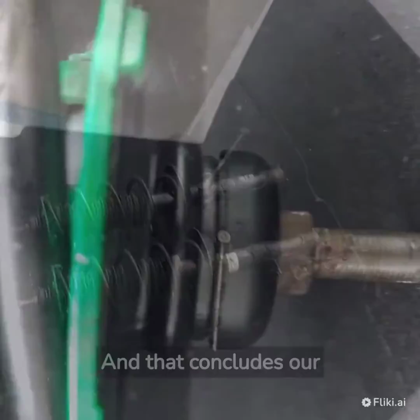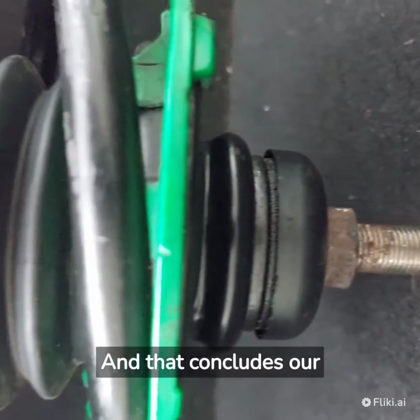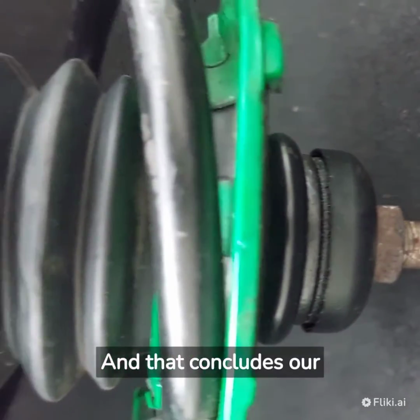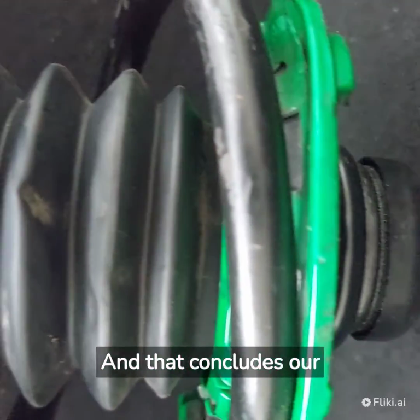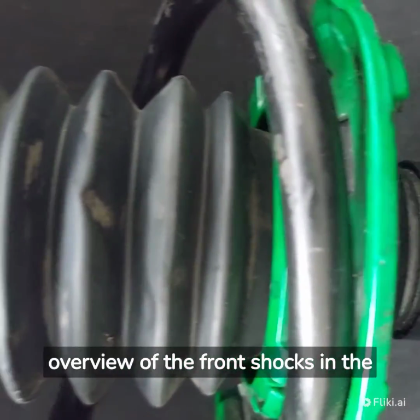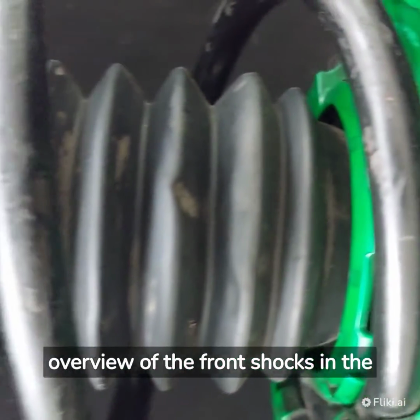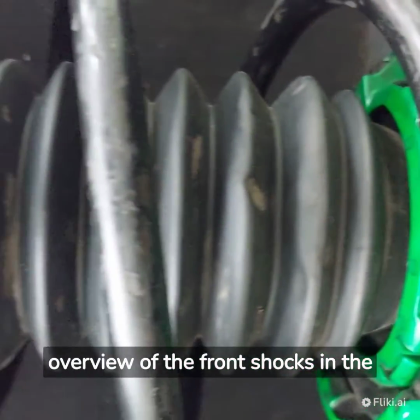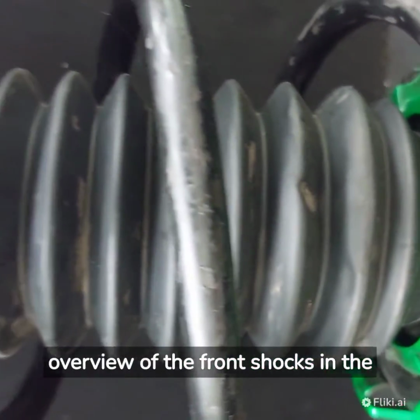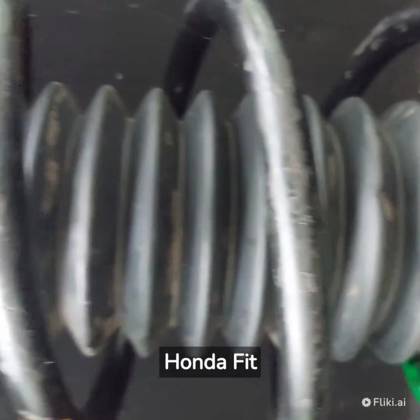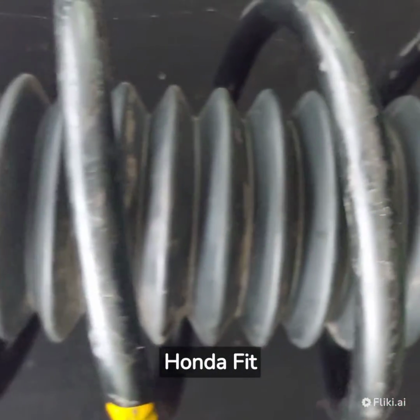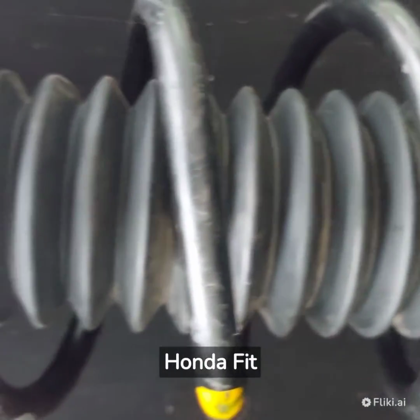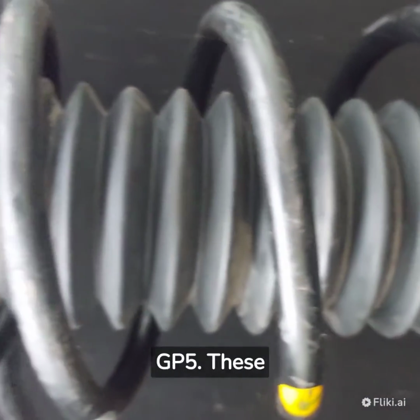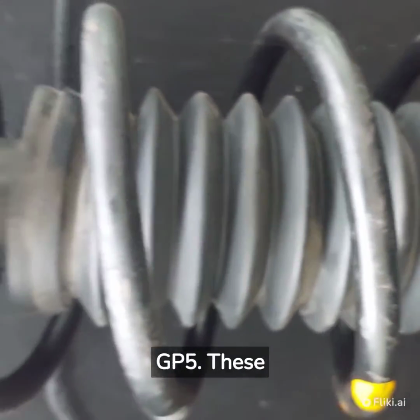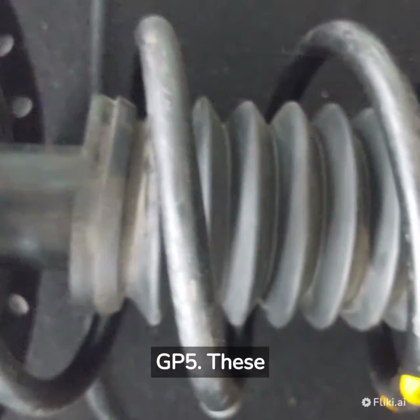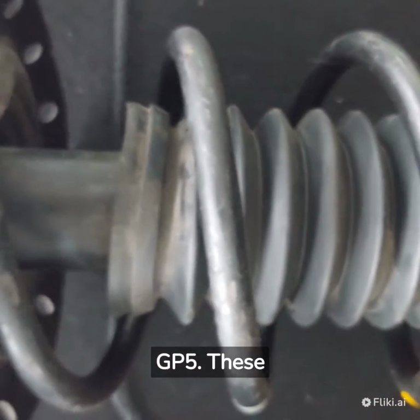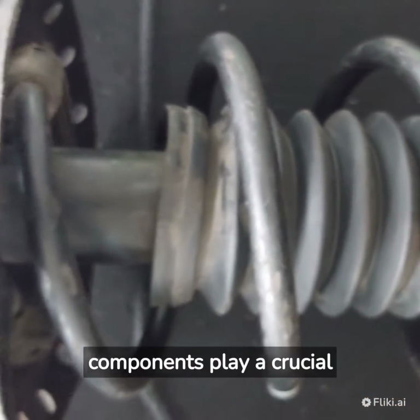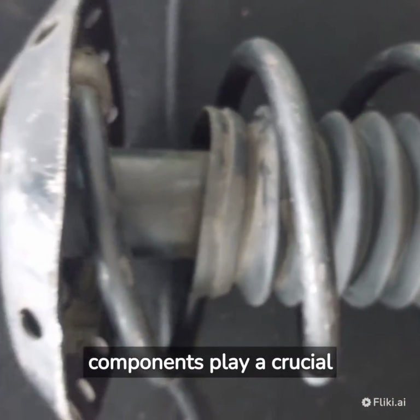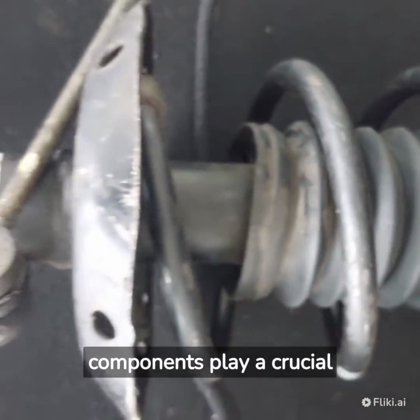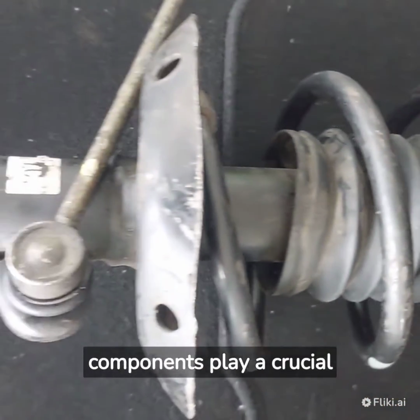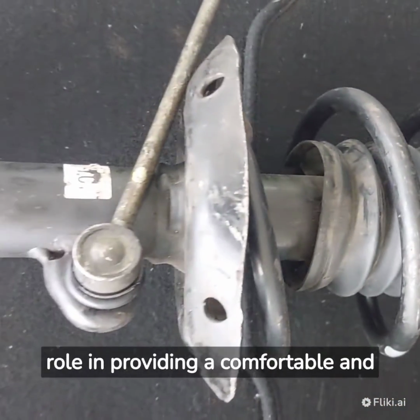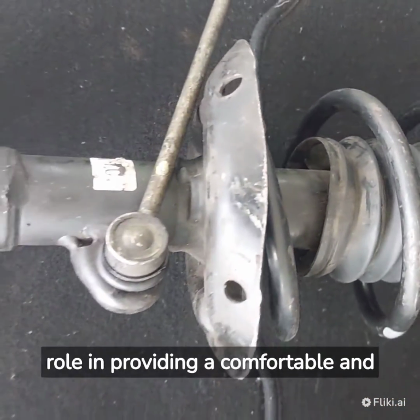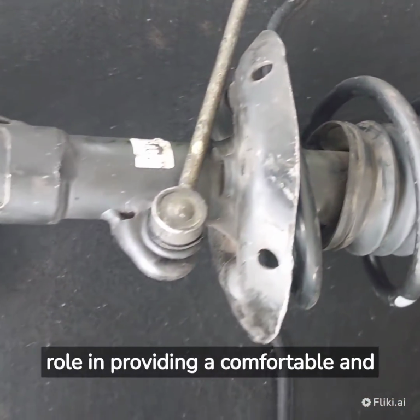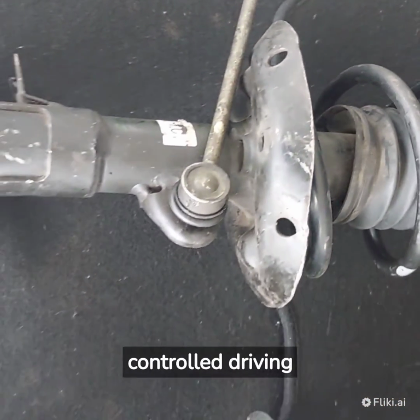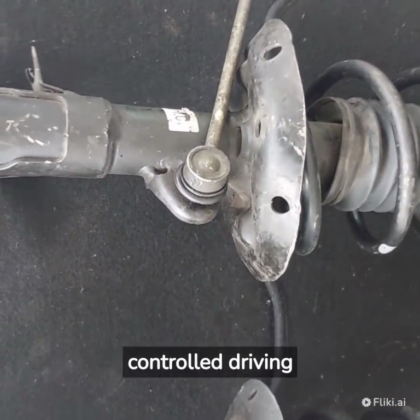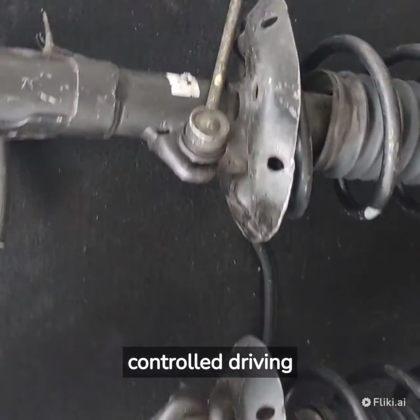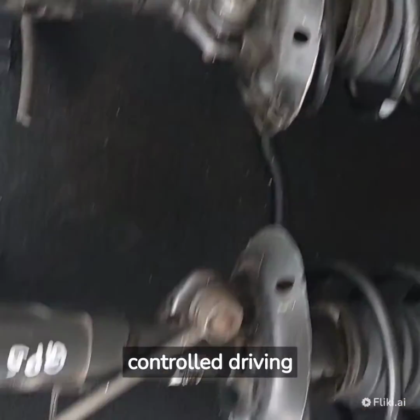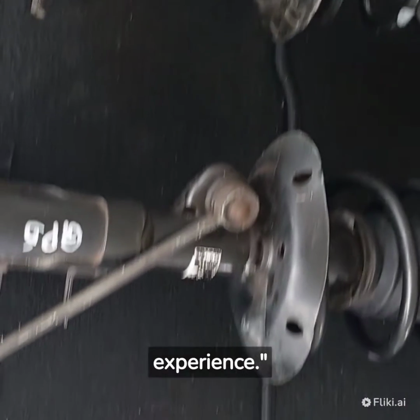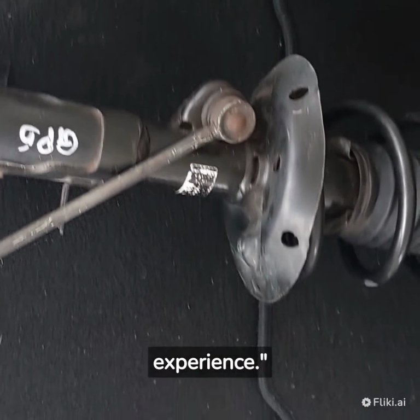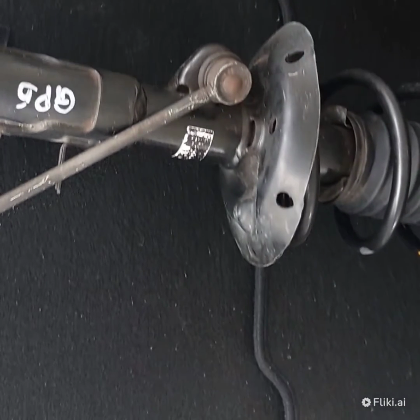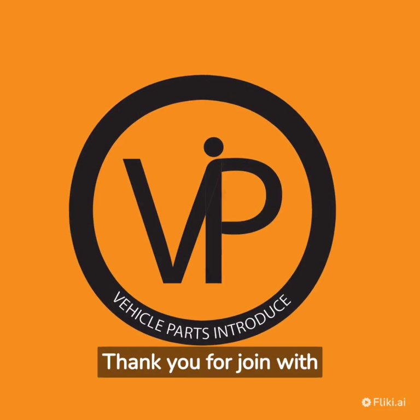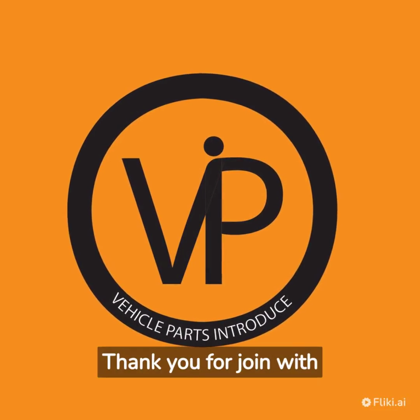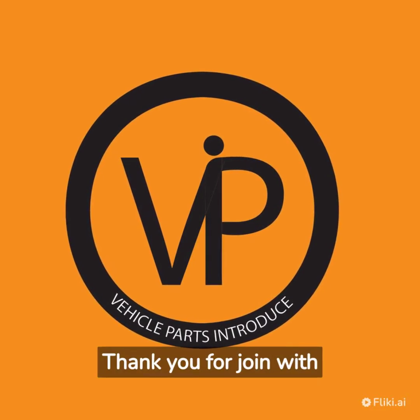That concludes our overview of the front shocks in the Honda Fit GP5. These components play a crucial role in providing a comfortable and controlled driving experience. Thank you for joining us.